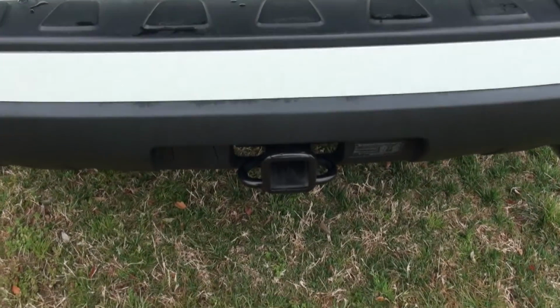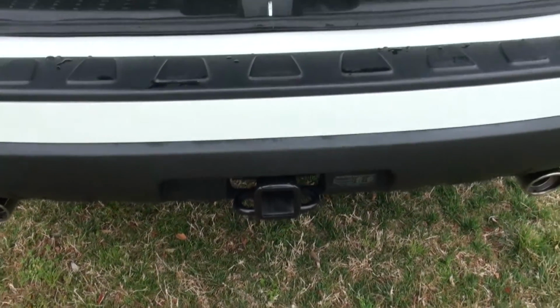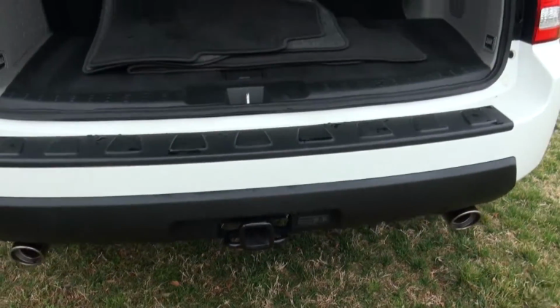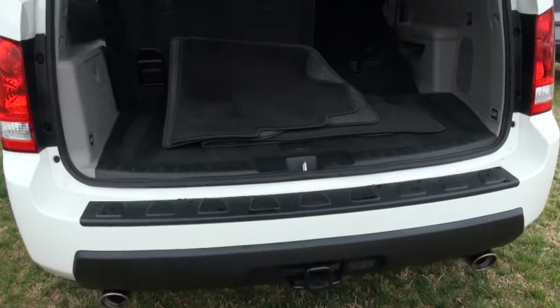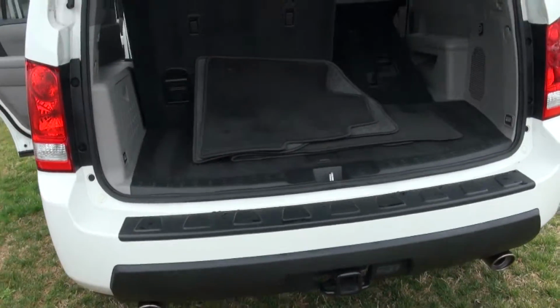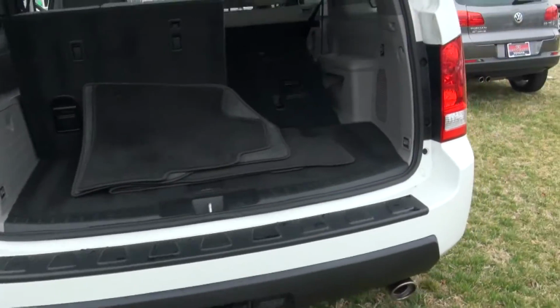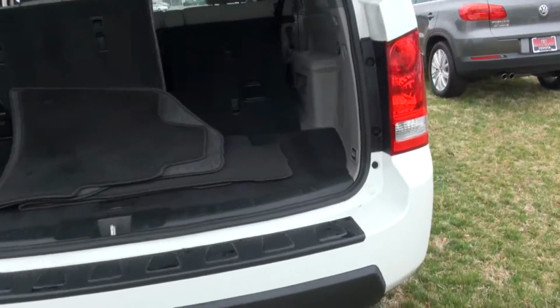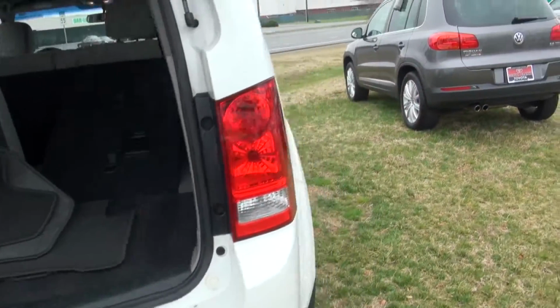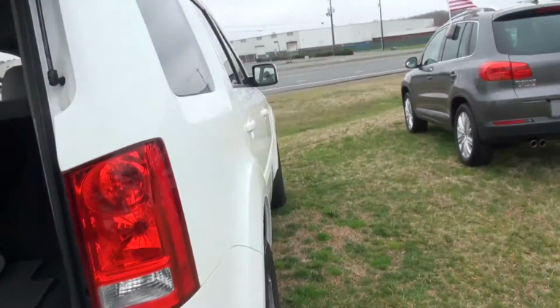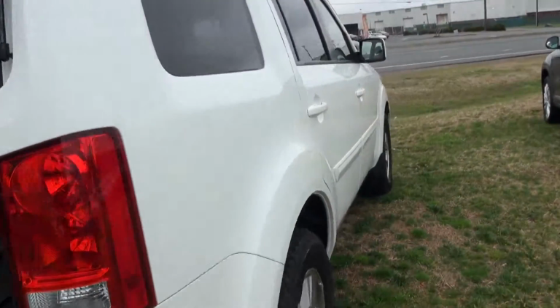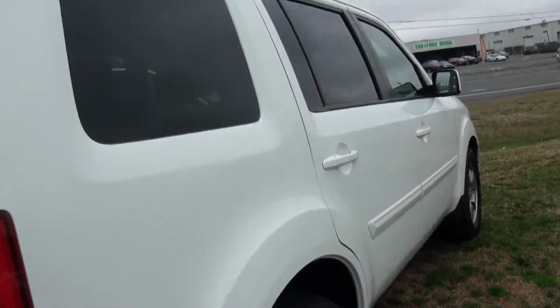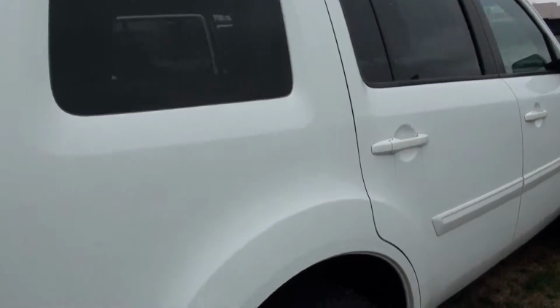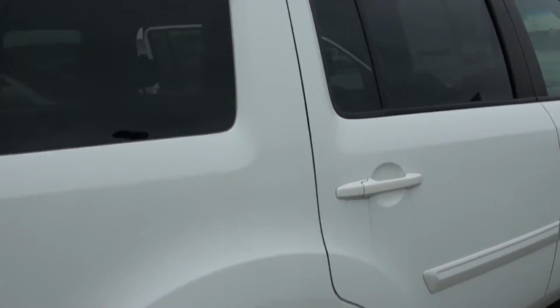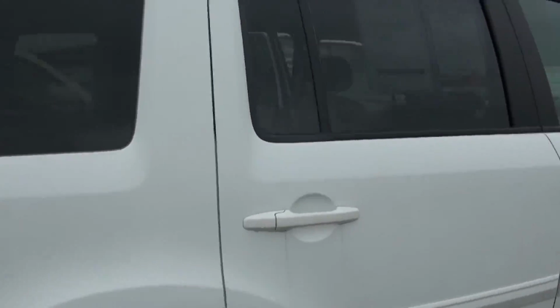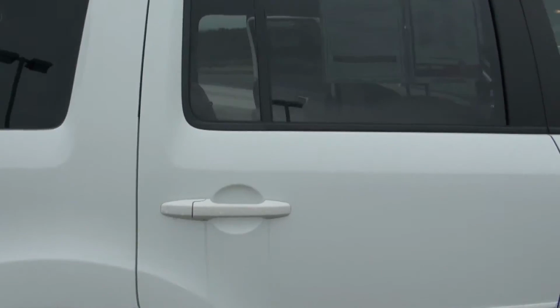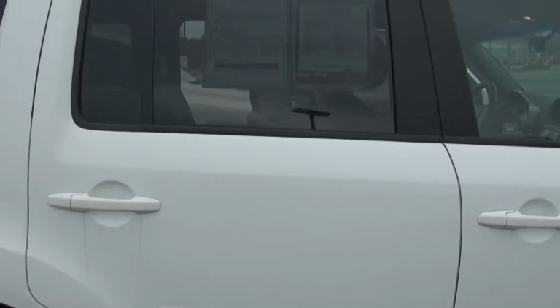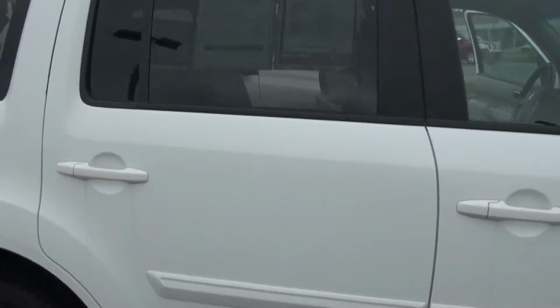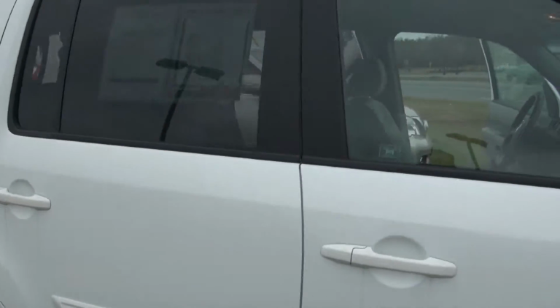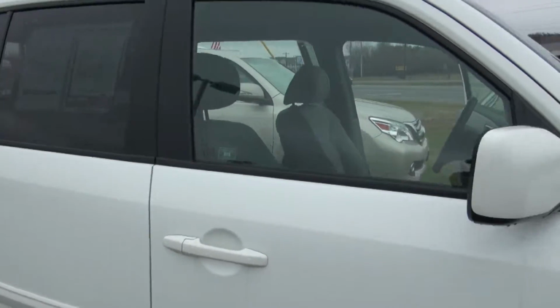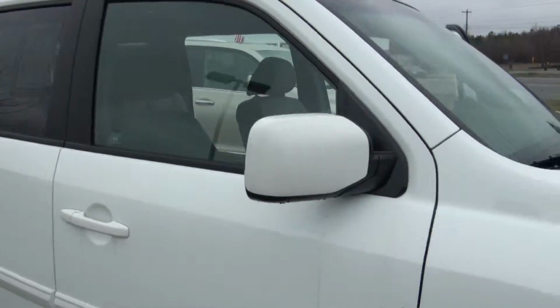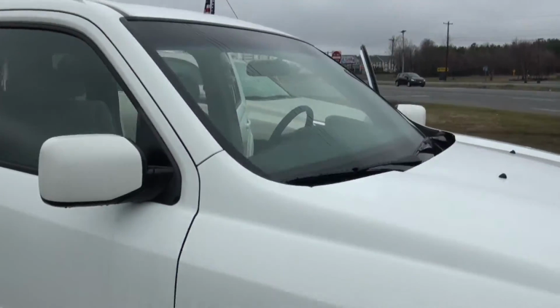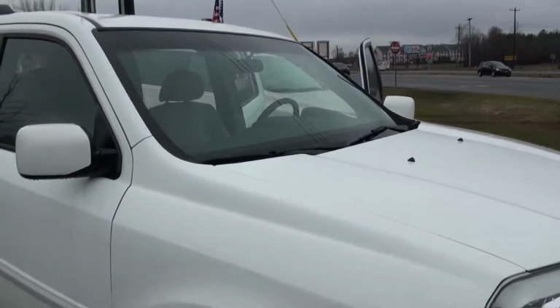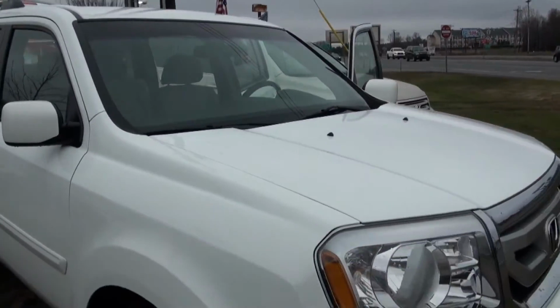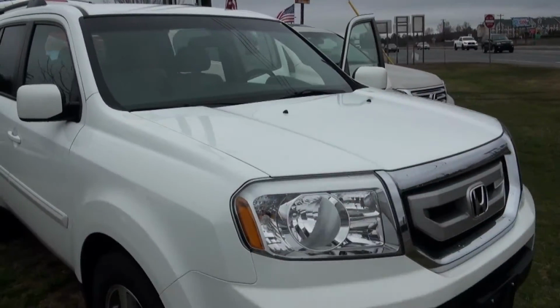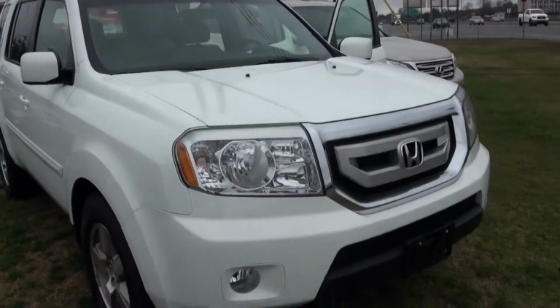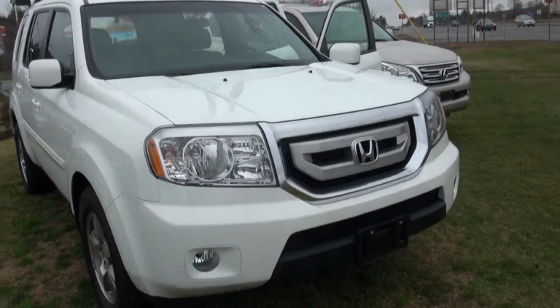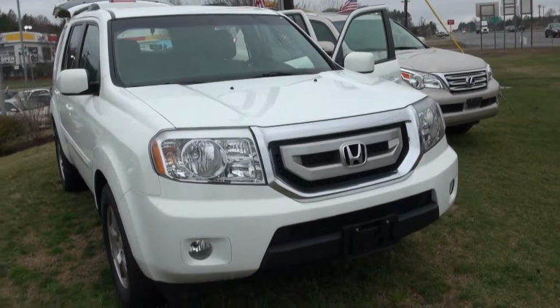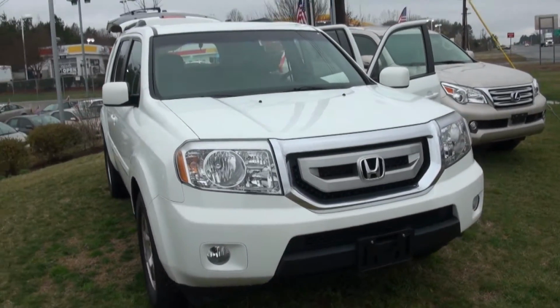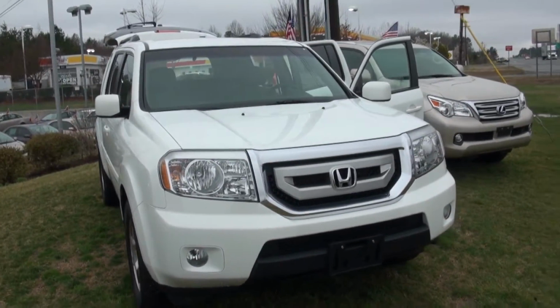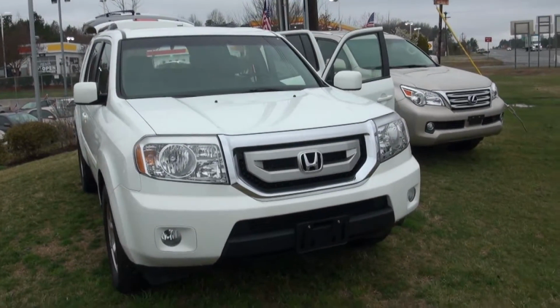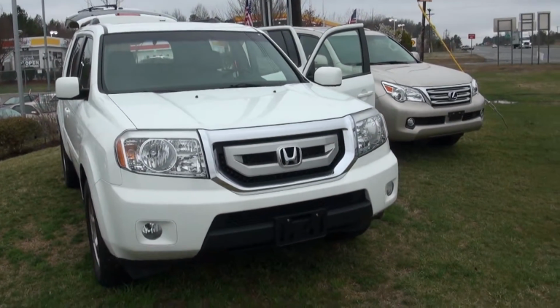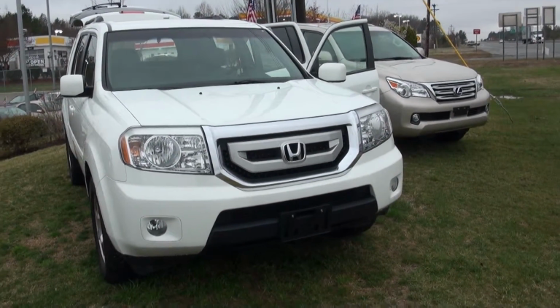This is a great car and we'd love for you to come down and take it for a test drive. The number here is 704-535-1972 — just ask for David Gibbs. We can't wait to see you, have a great day!